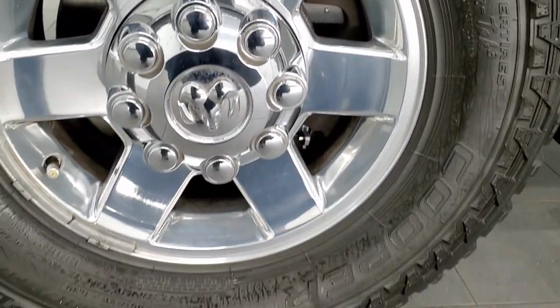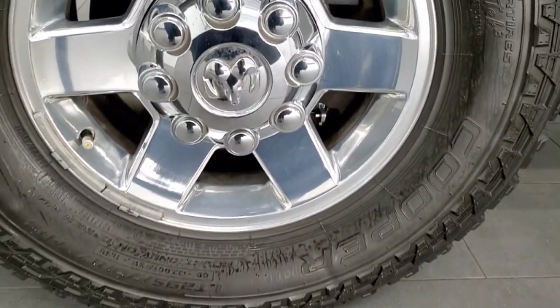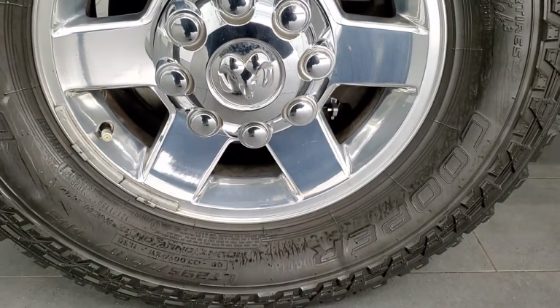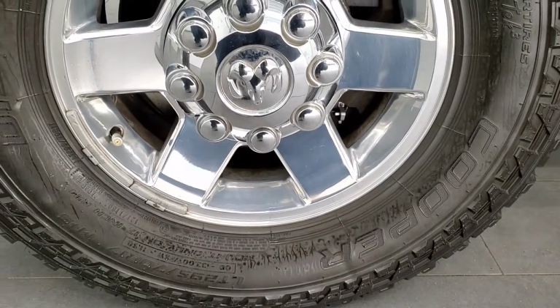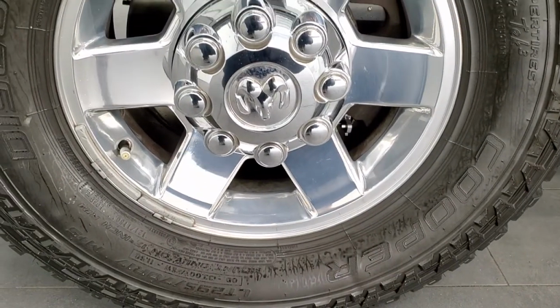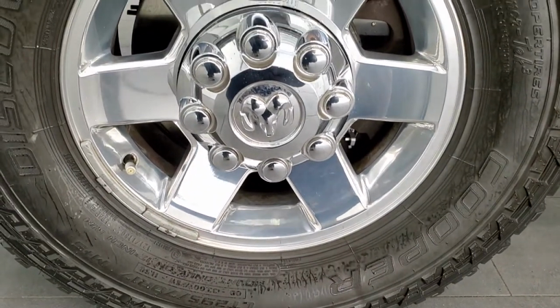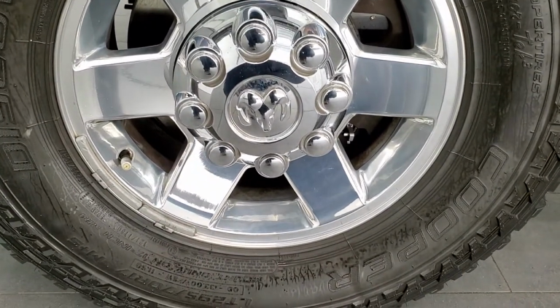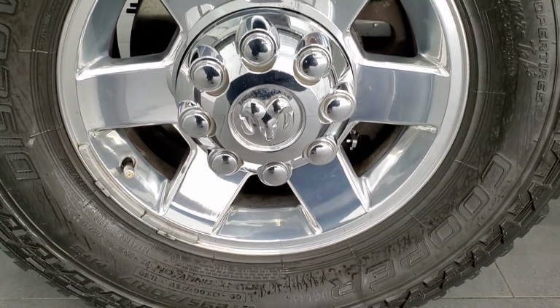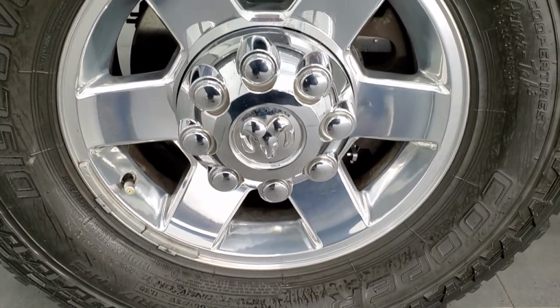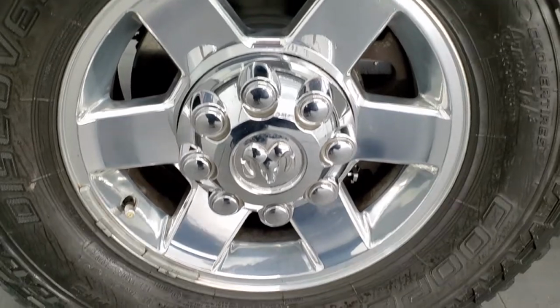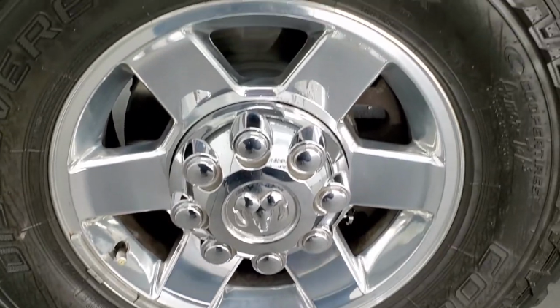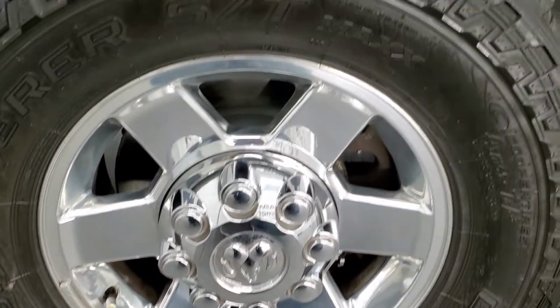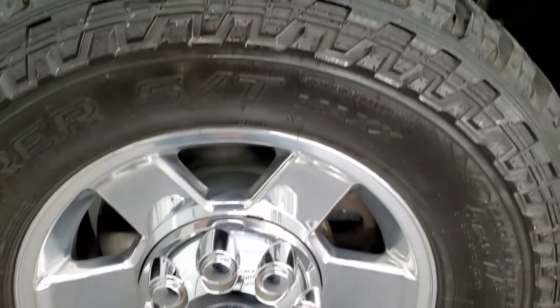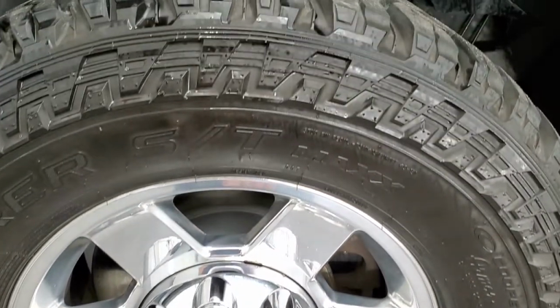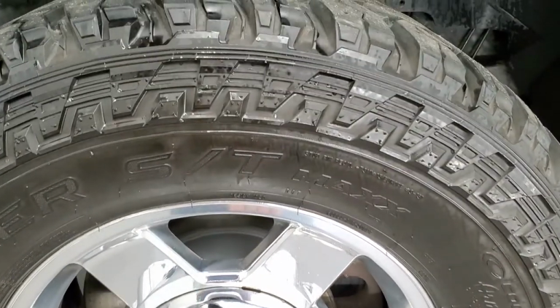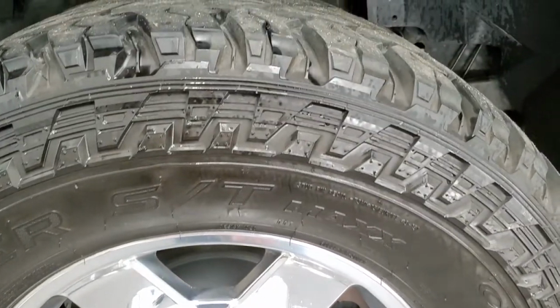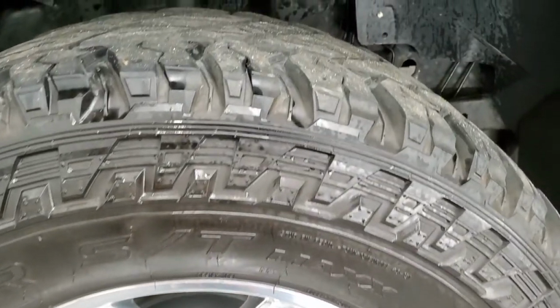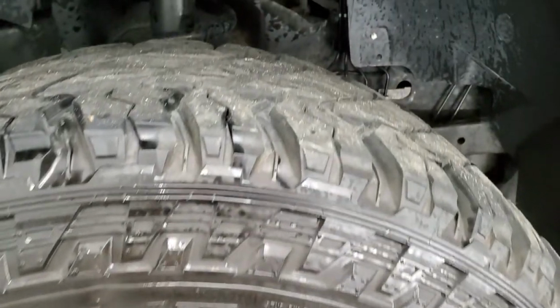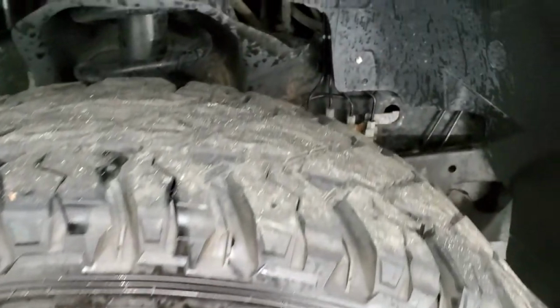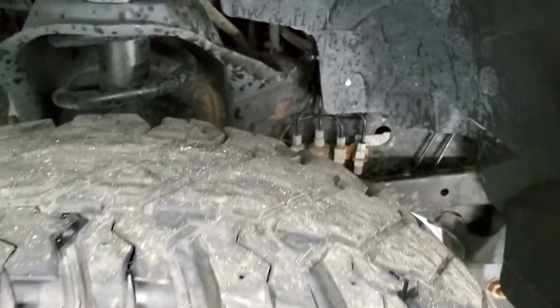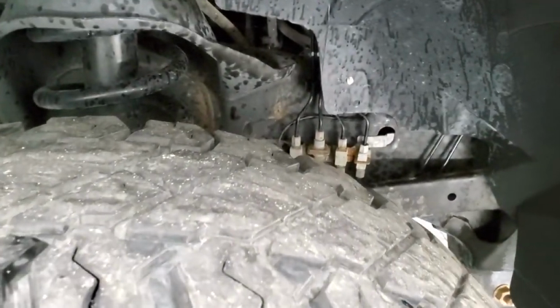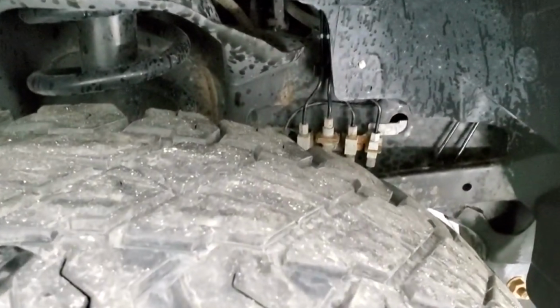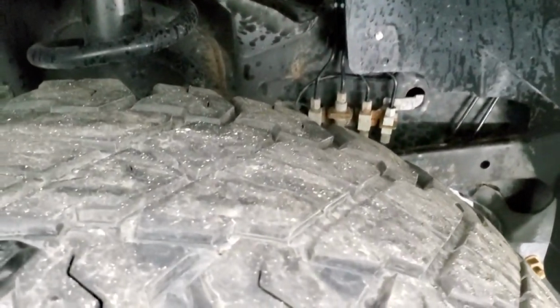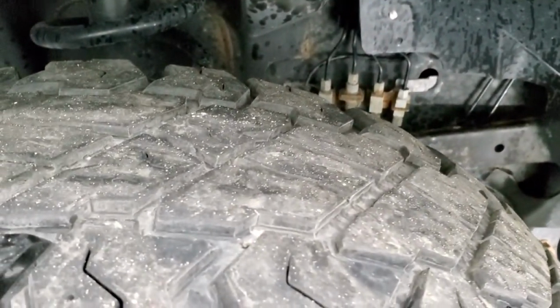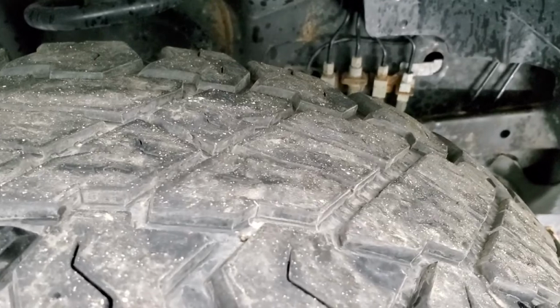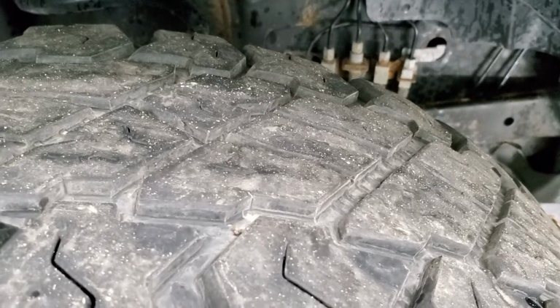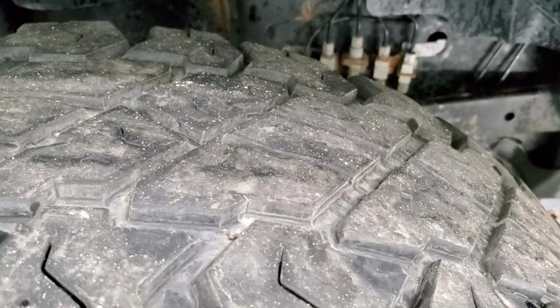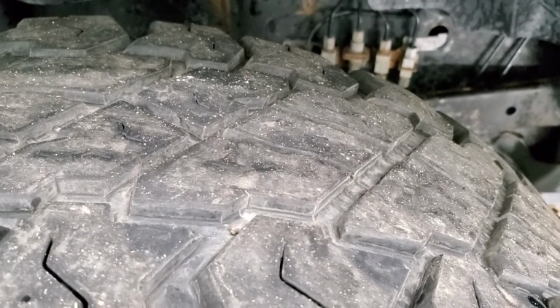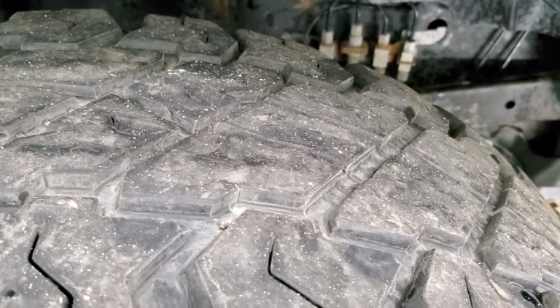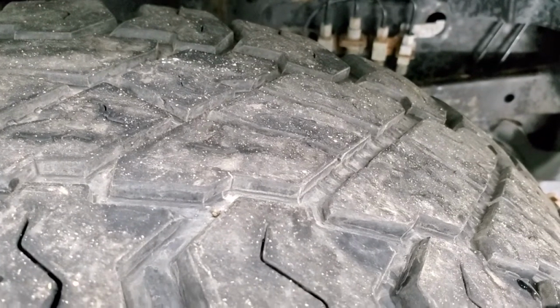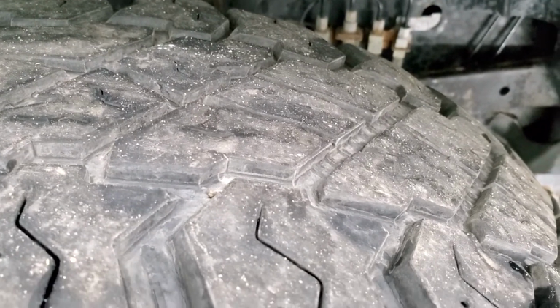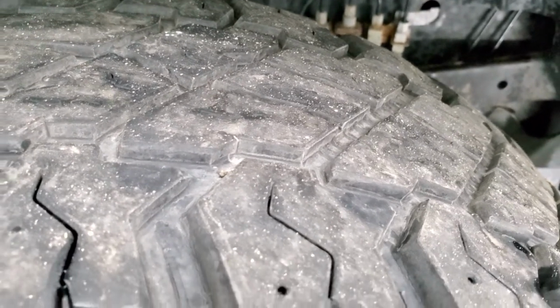This one comes with the polished aluminum rims and it has Cooper Discoverer ST tires. These are LT 295/70R17s and they have right around 50 to 60% of the tread left.